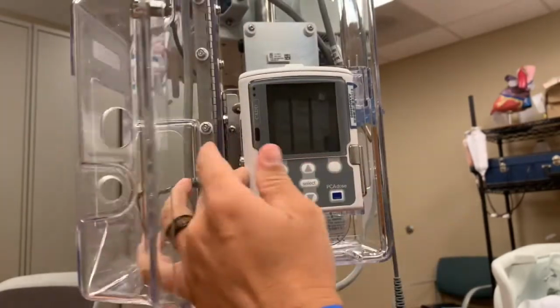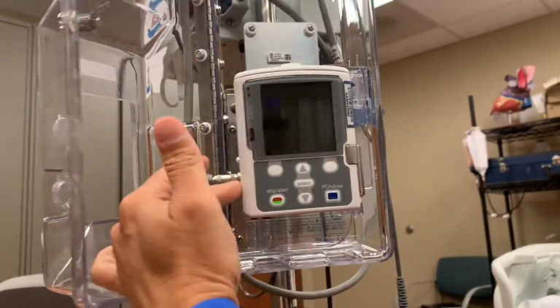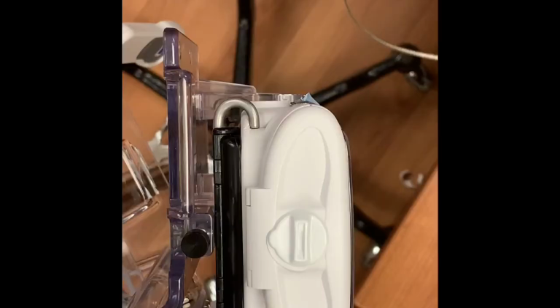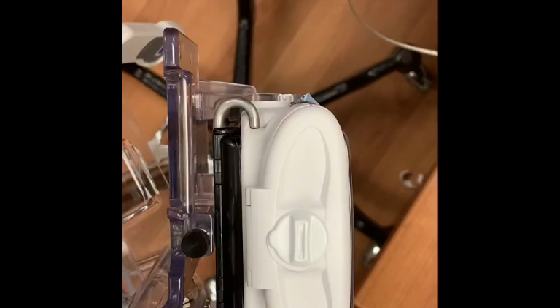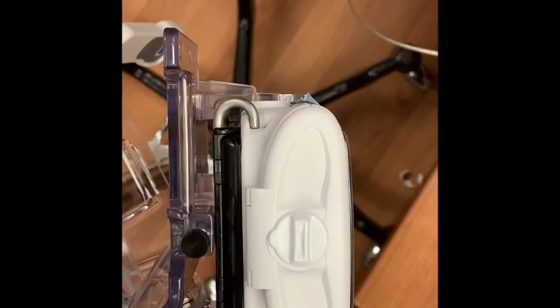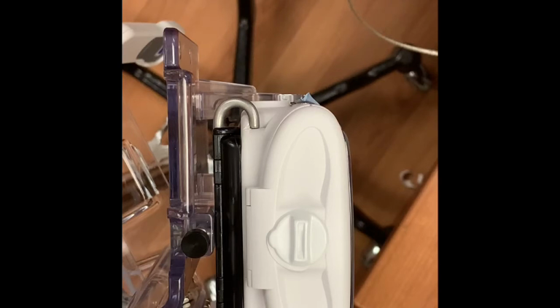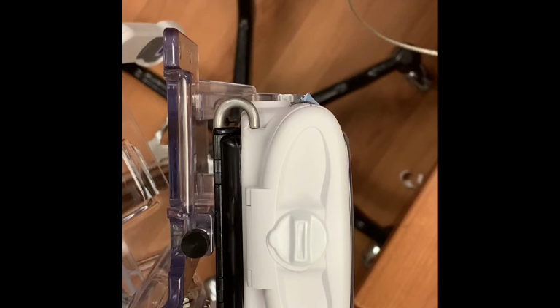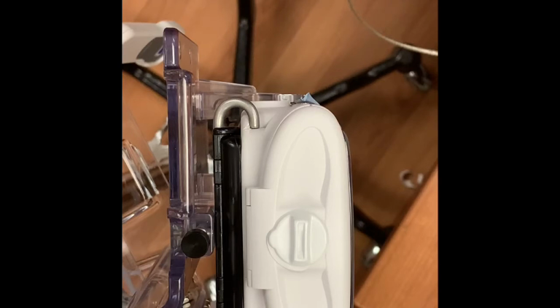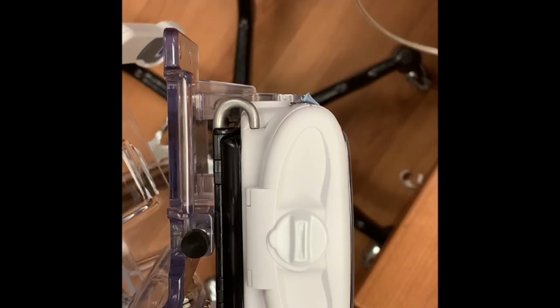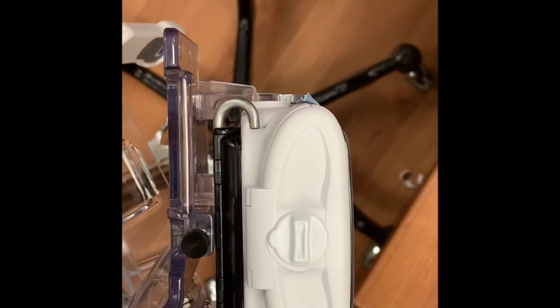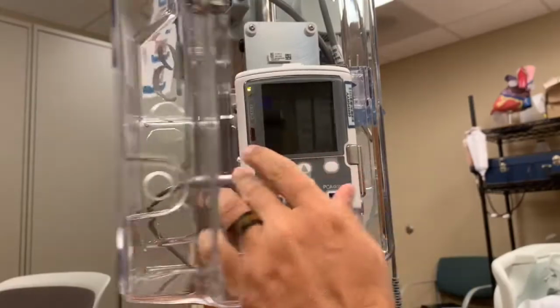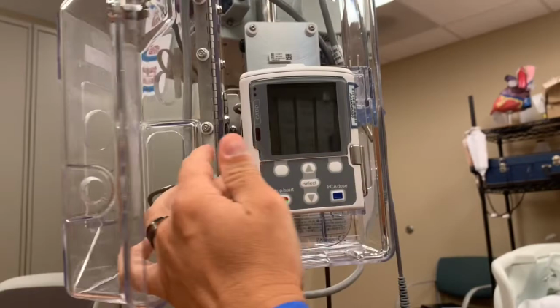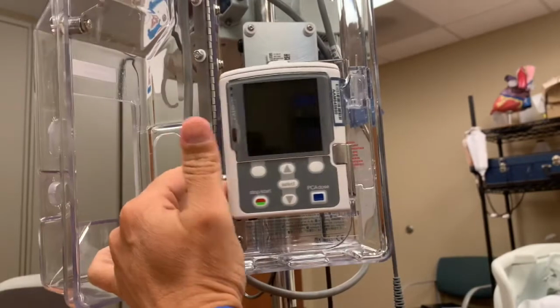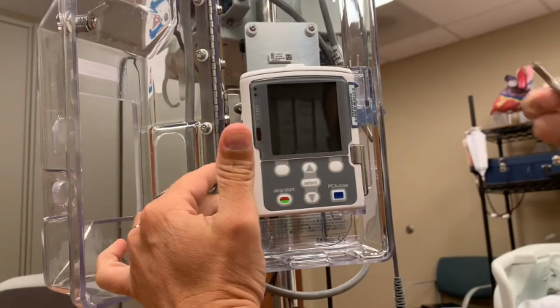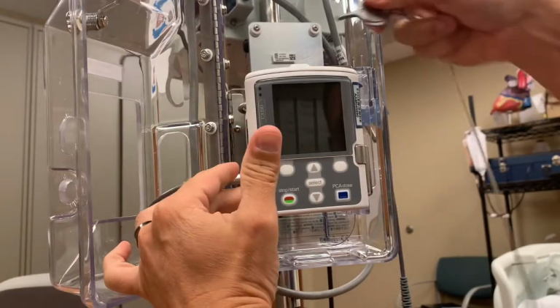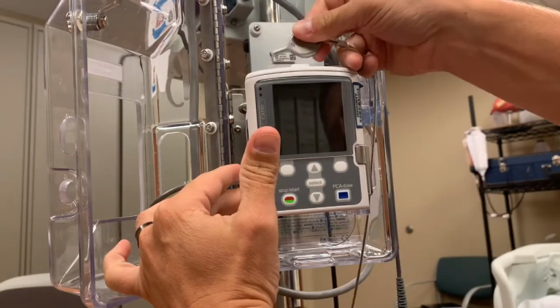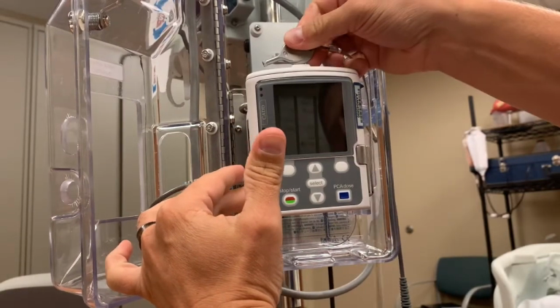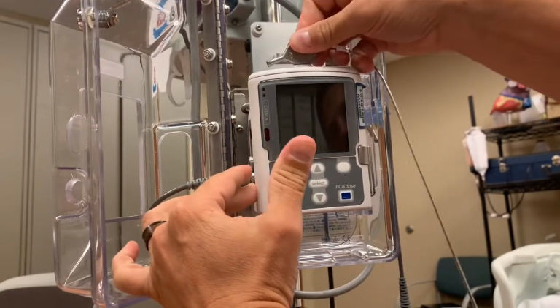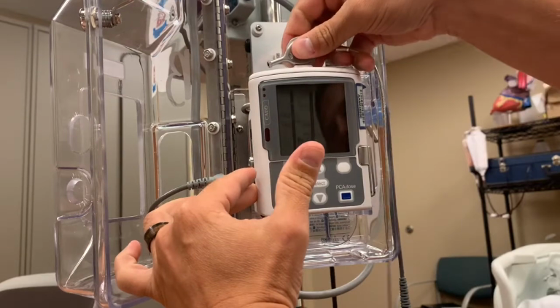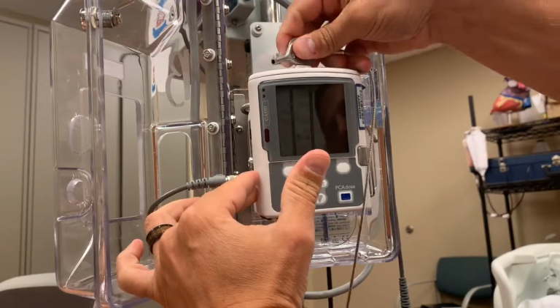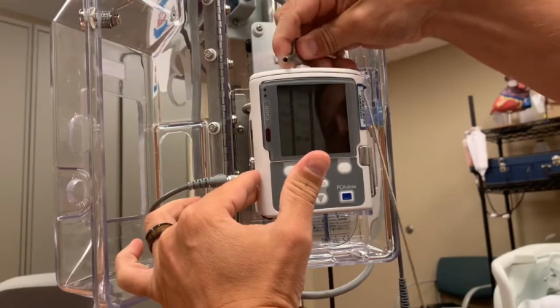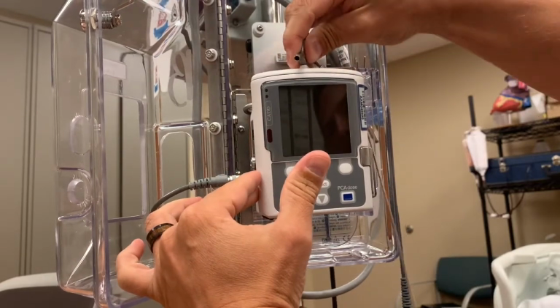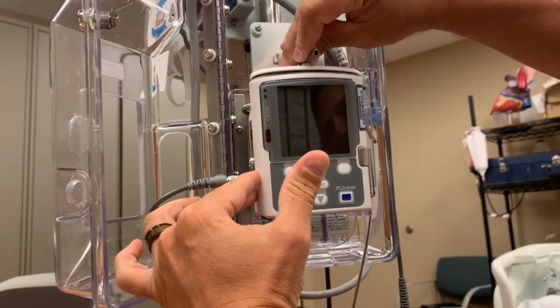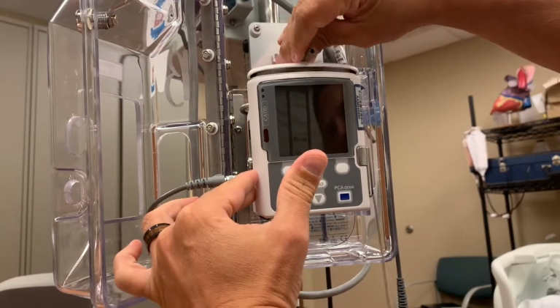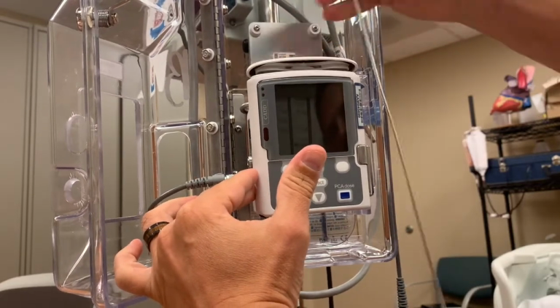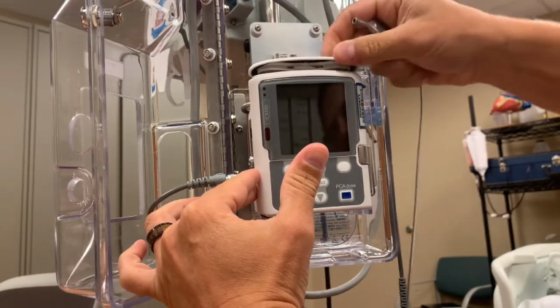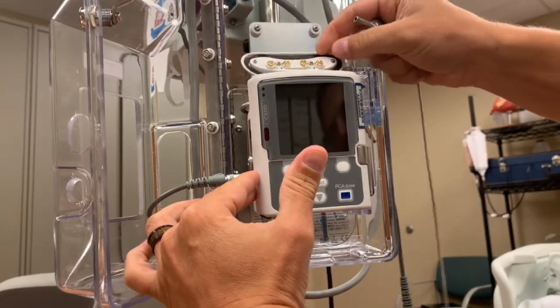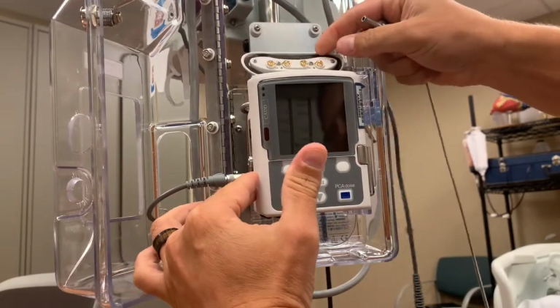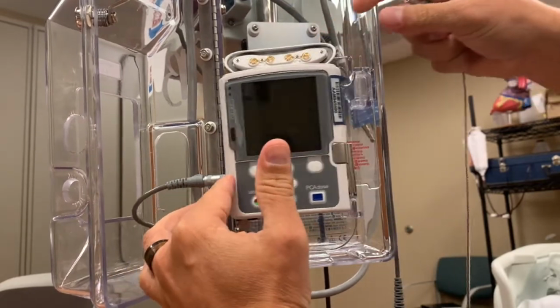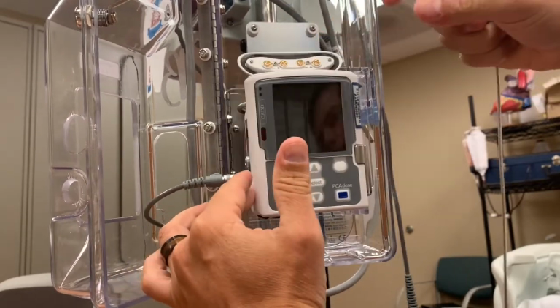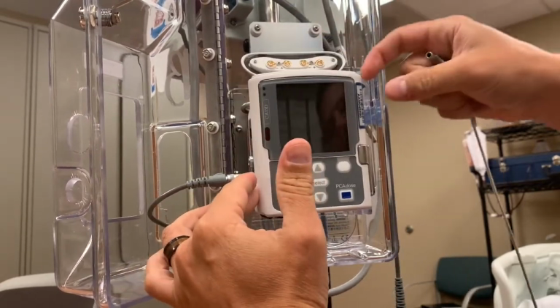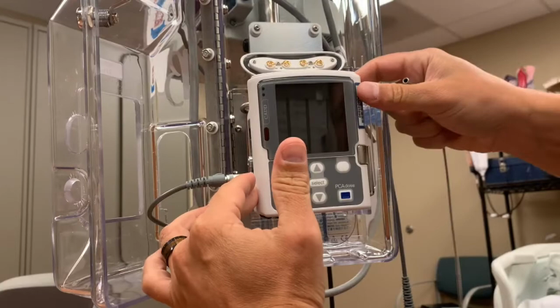On the top of the pump, you'll notice a small knob that's able to be turned. You can turn it by hand if that's possible. If it's too tight, use the side of the key in the groove to turn the knob. This will give you access to the battery compartment.